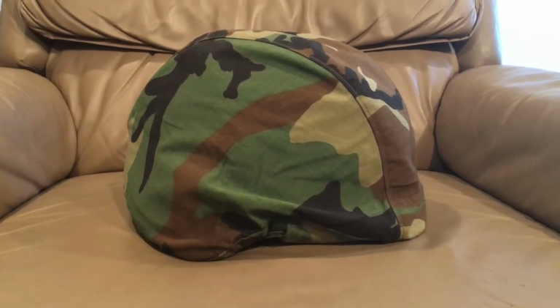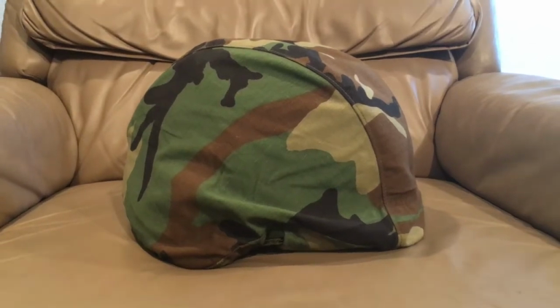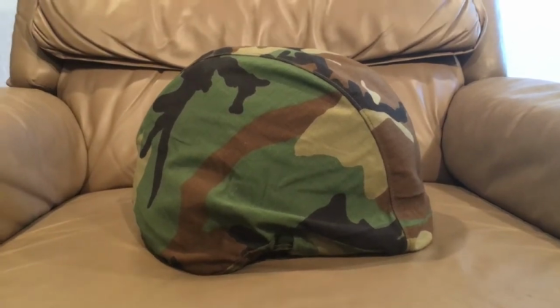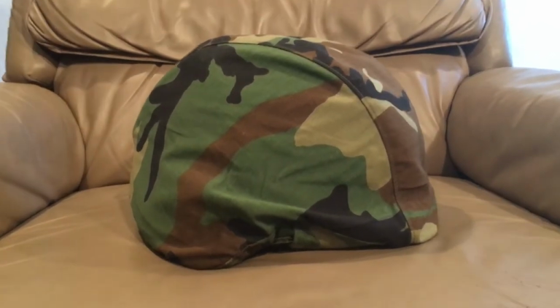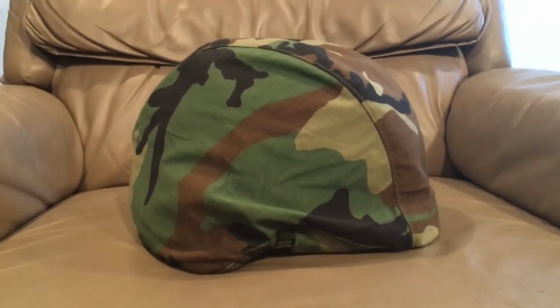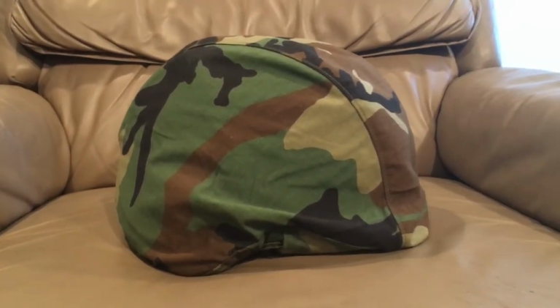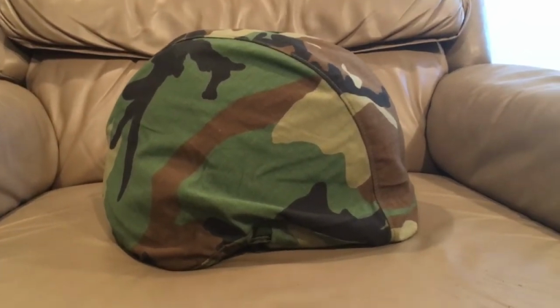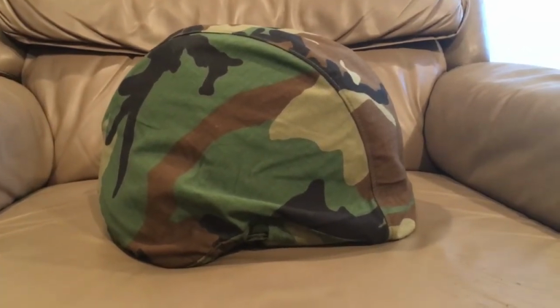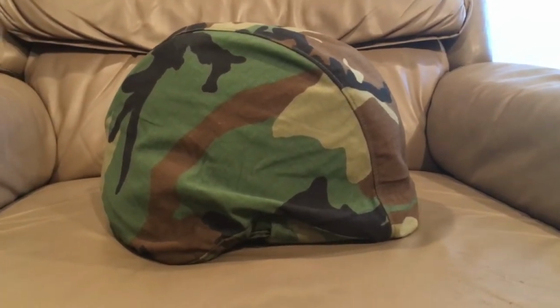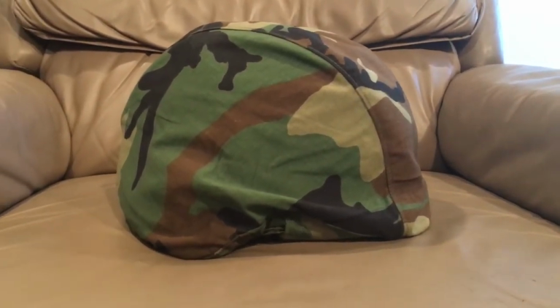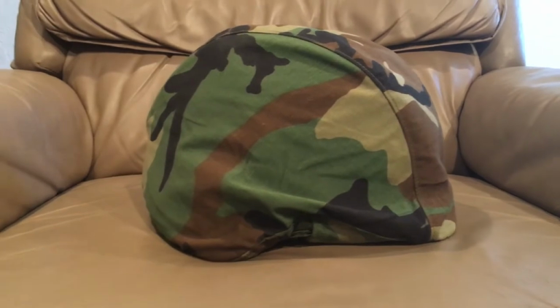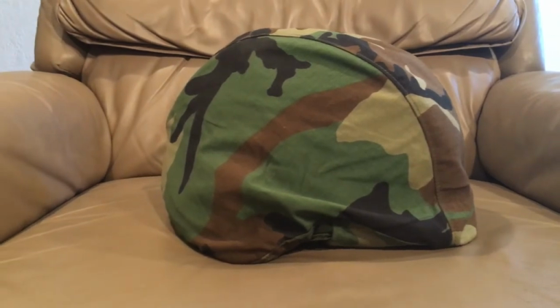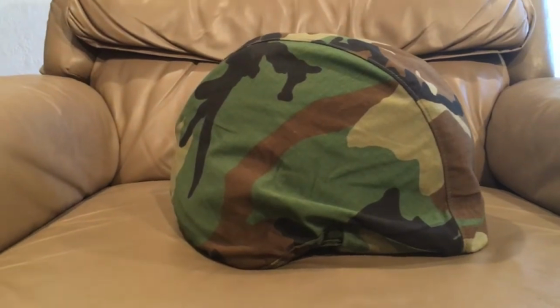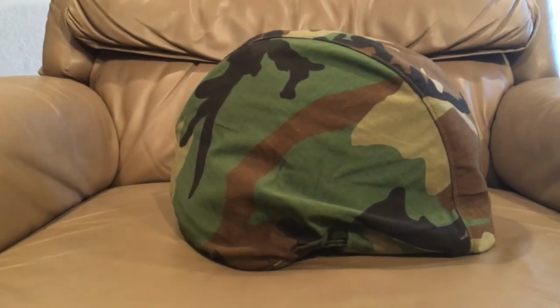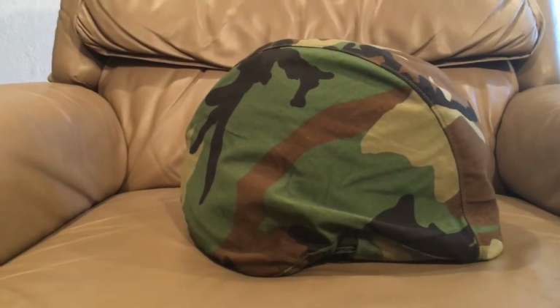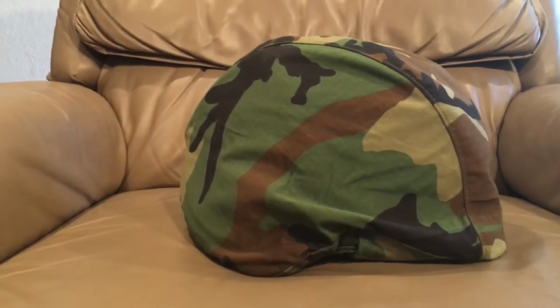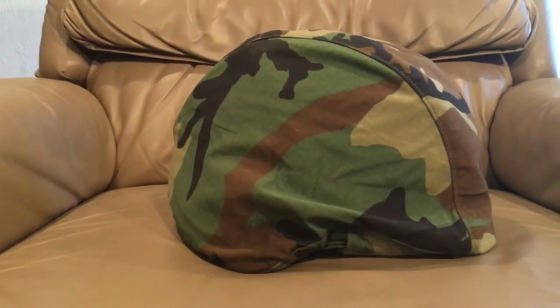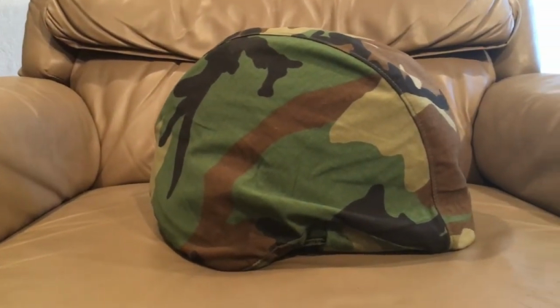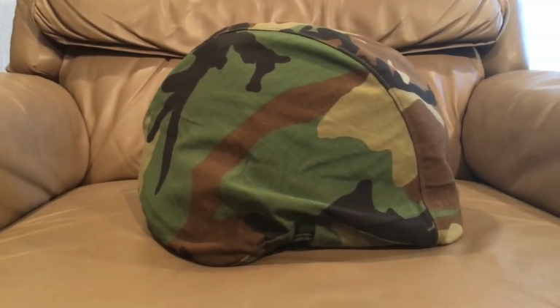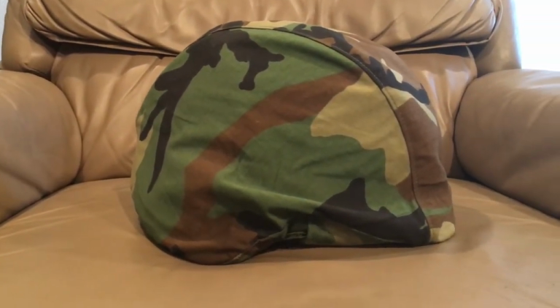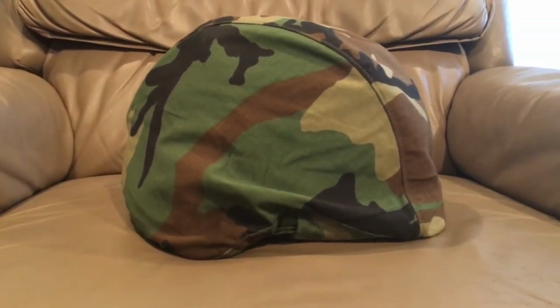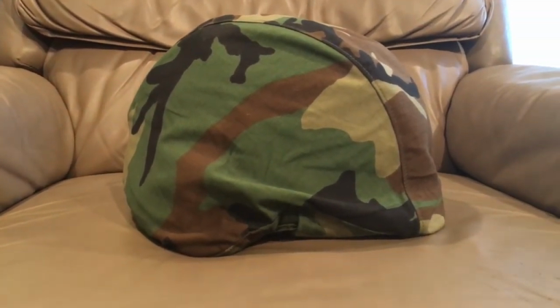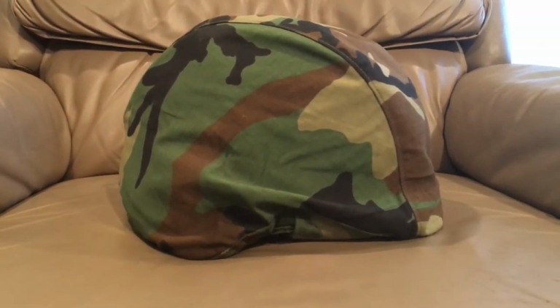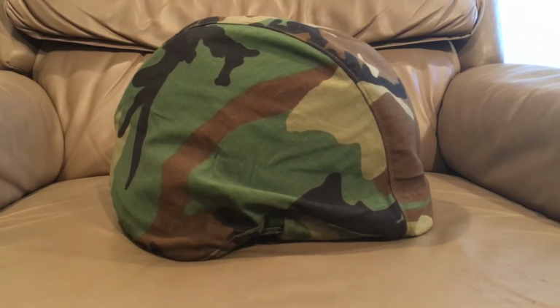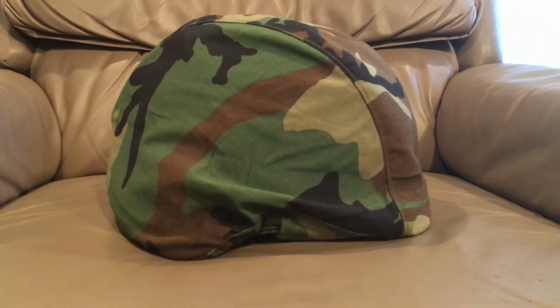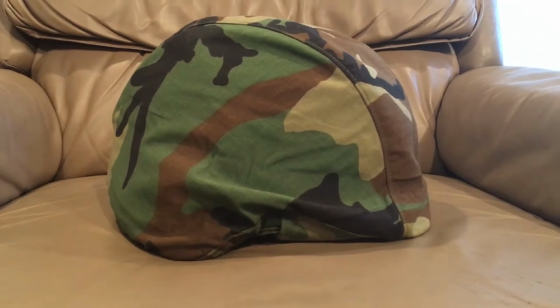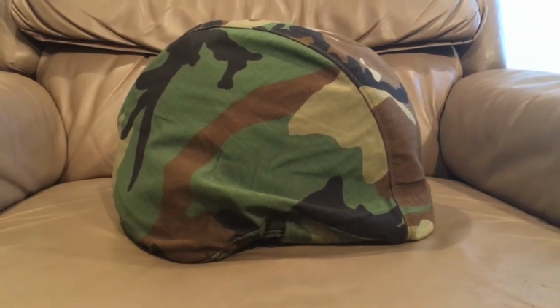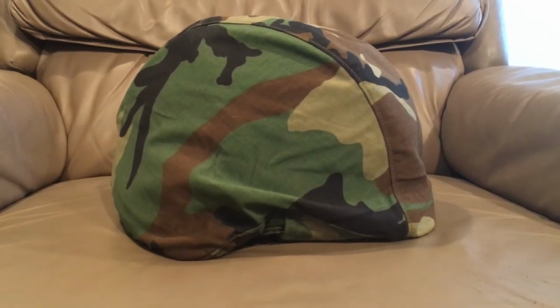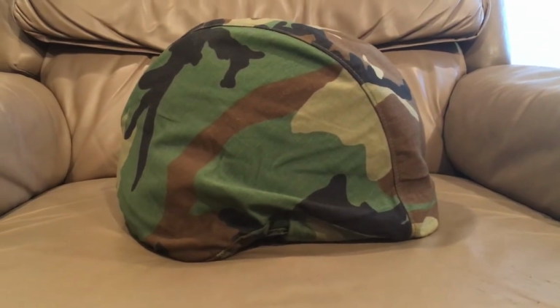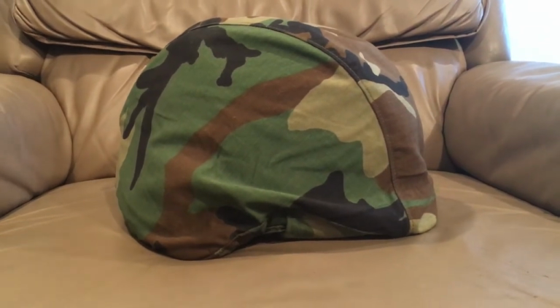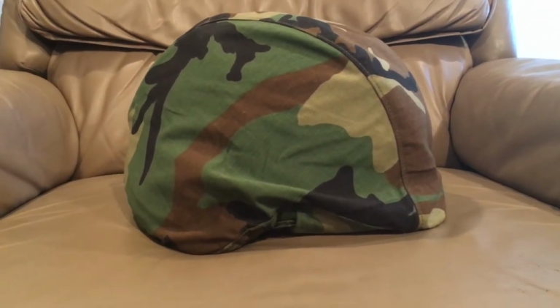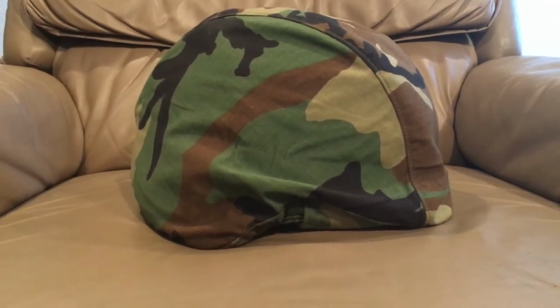Hello there YouTube, Devin here again, and today I have another helmet video for you.